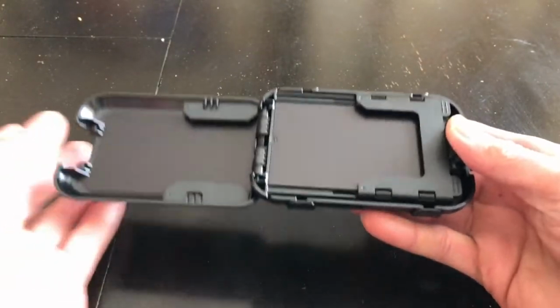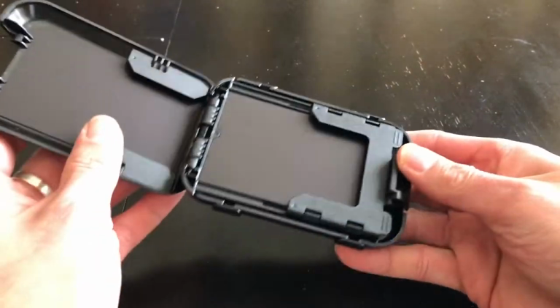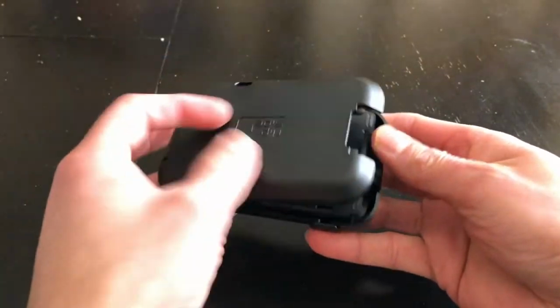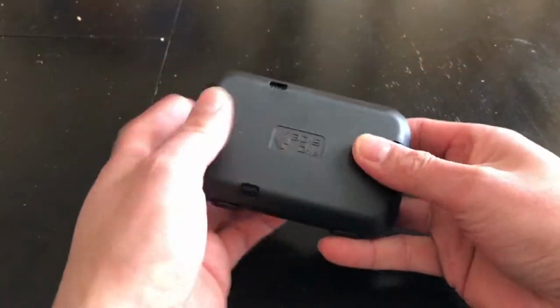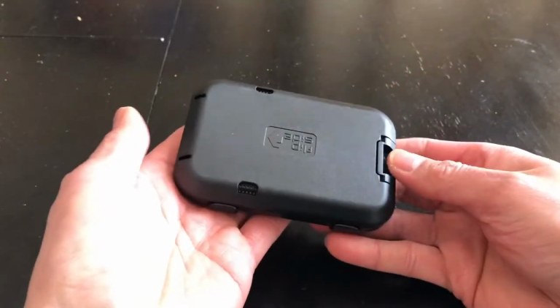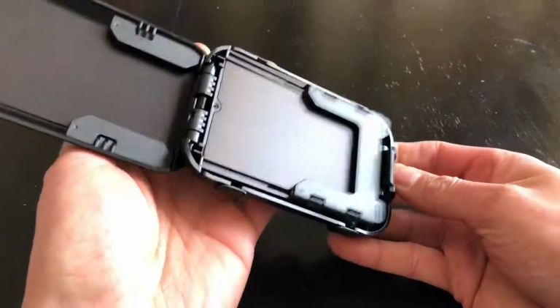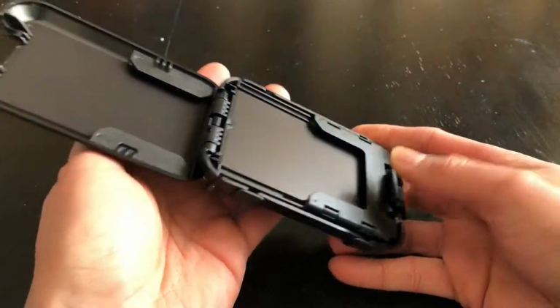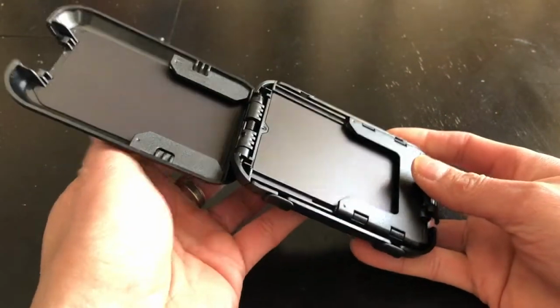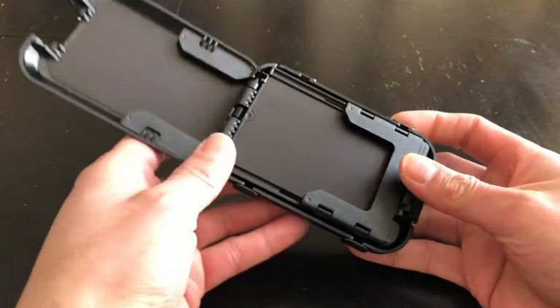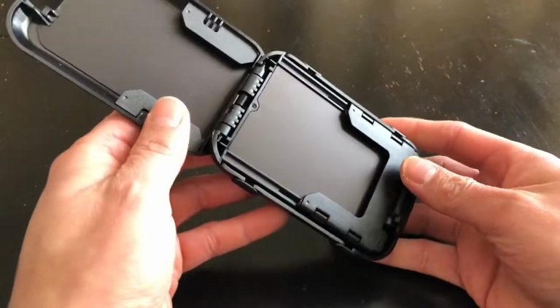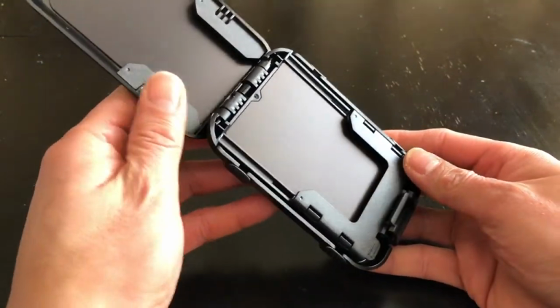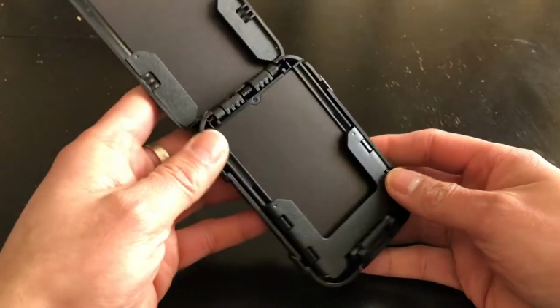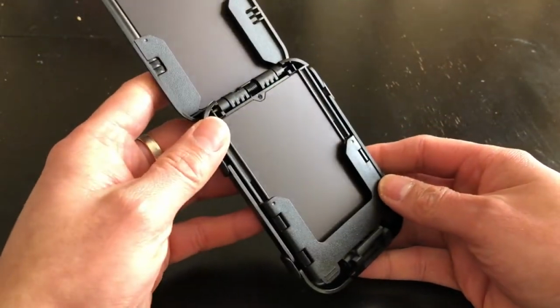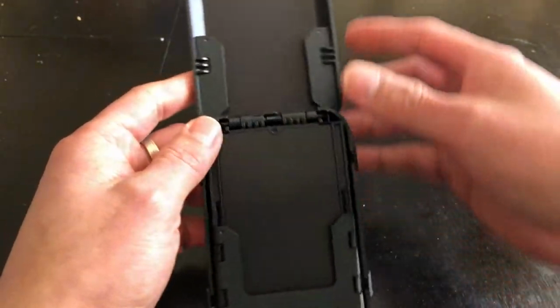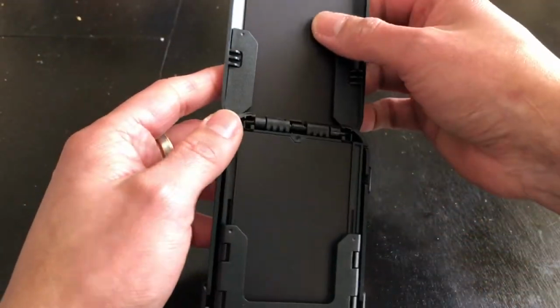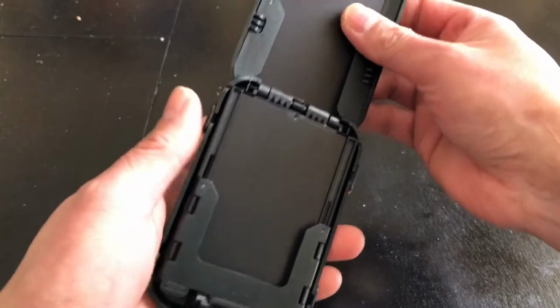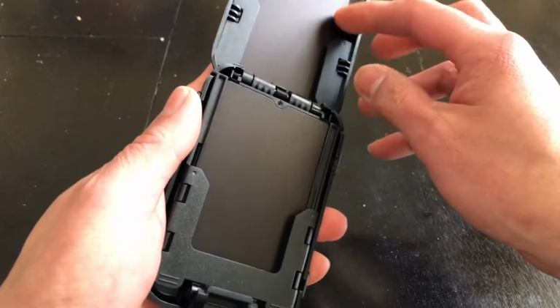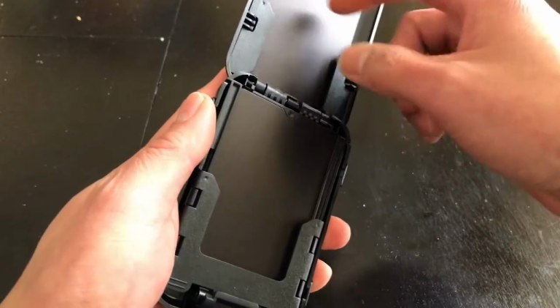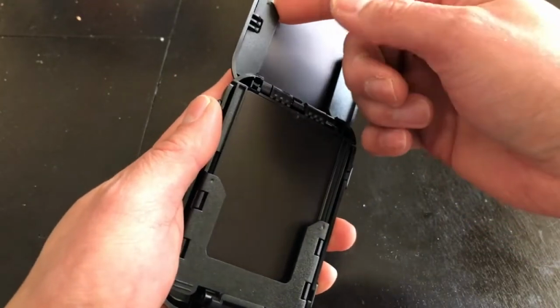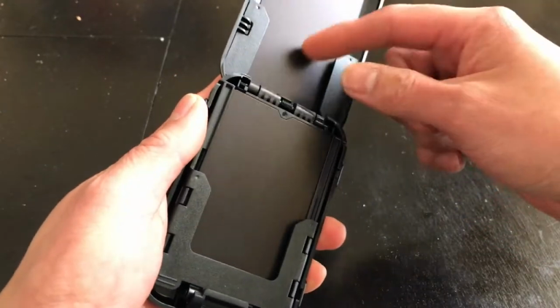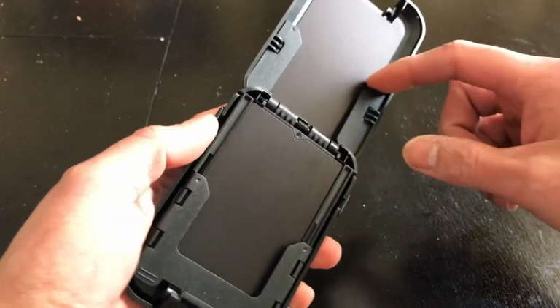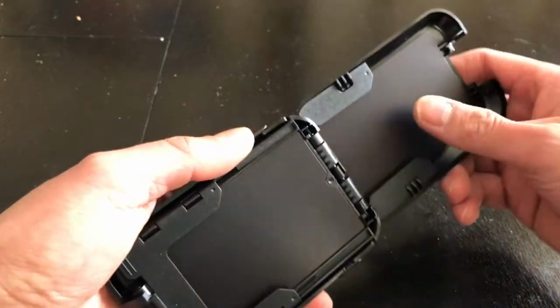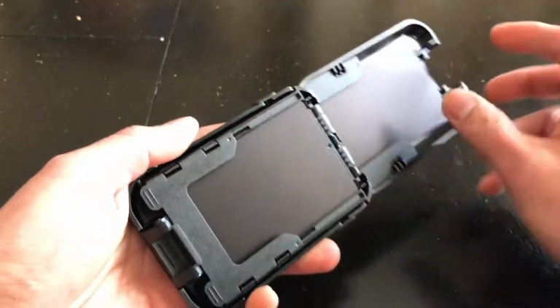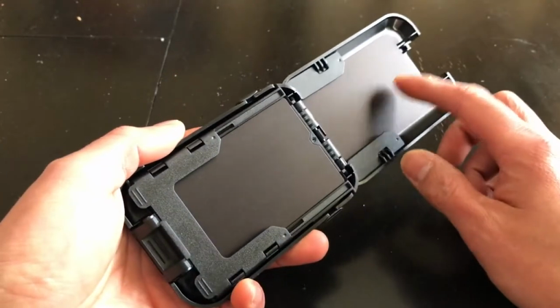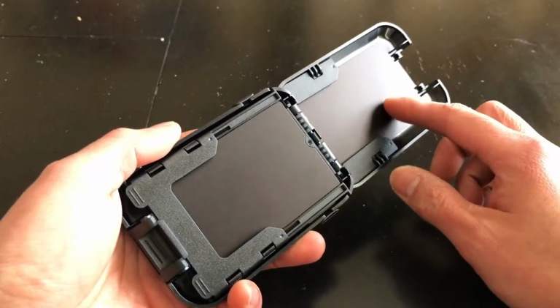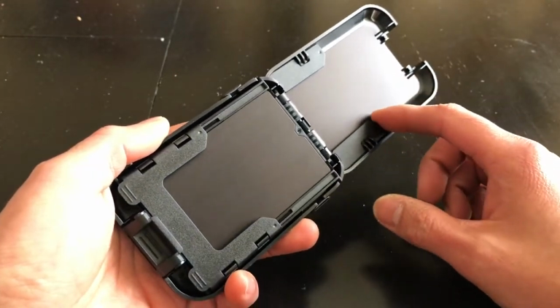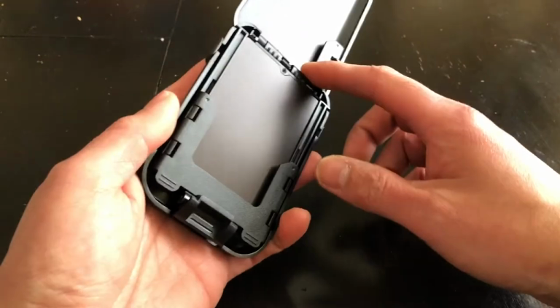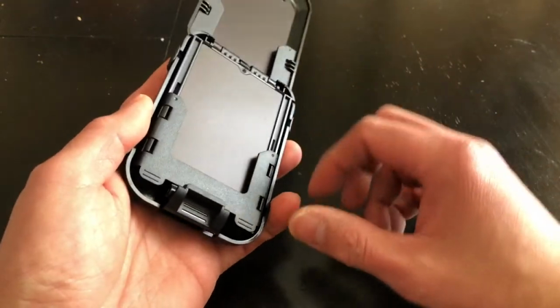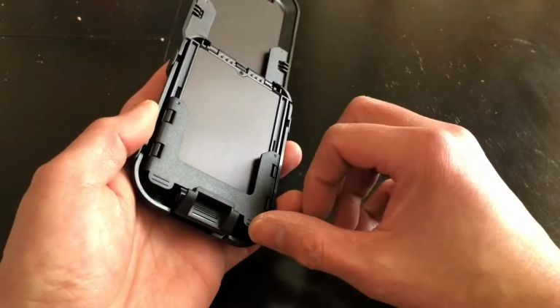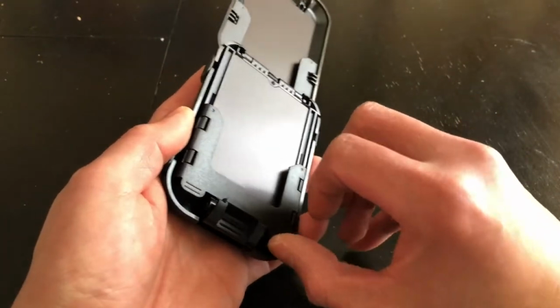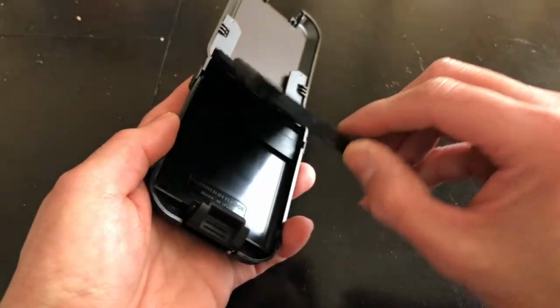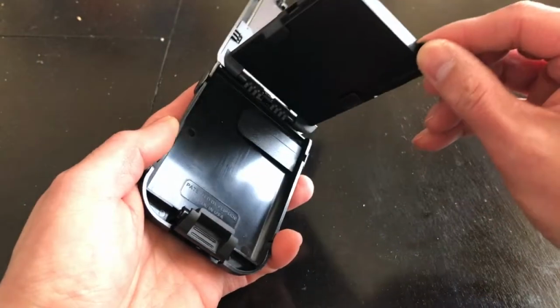Let's try that again. All right, so inside here is where you put your cards. This is one of the slots, and this is another slot.